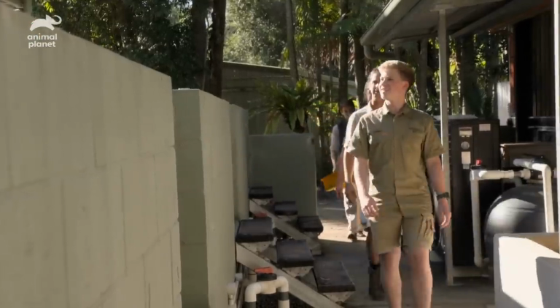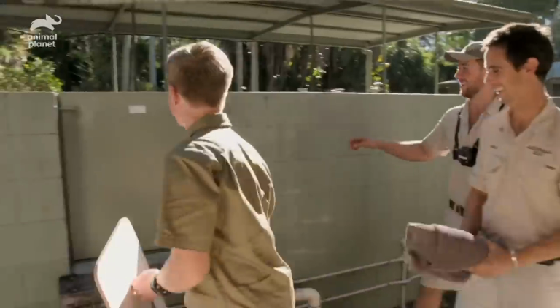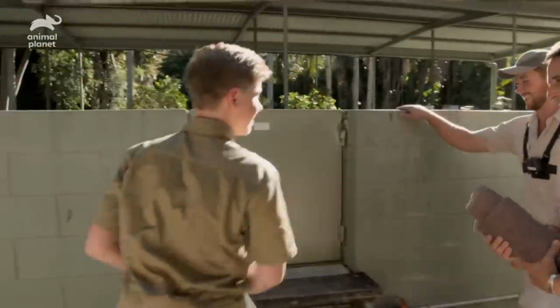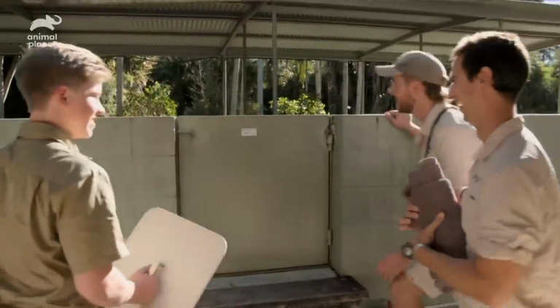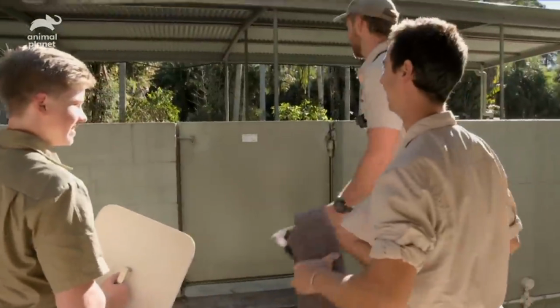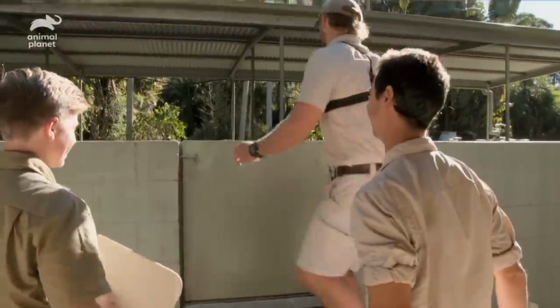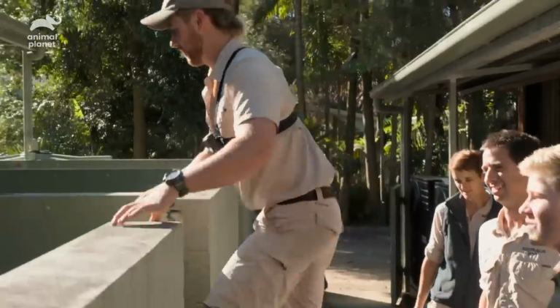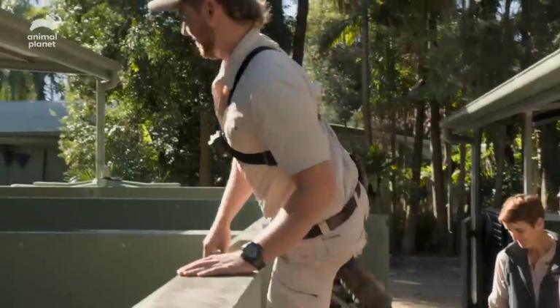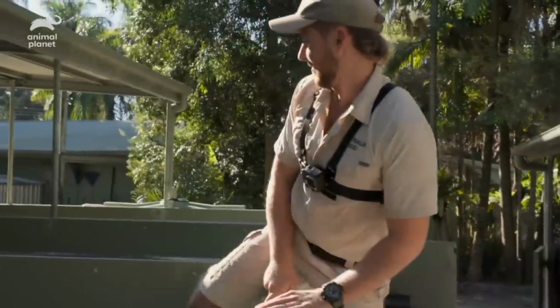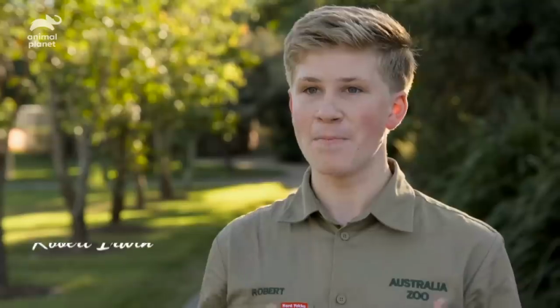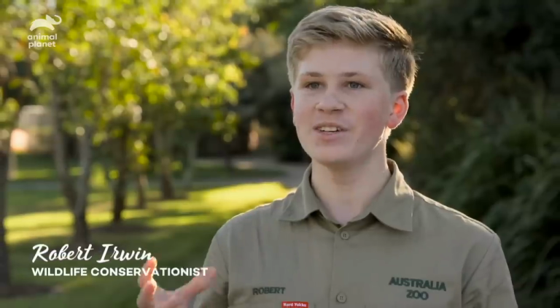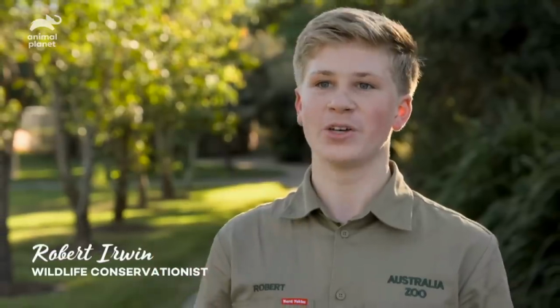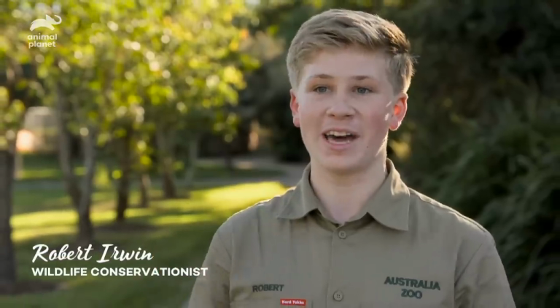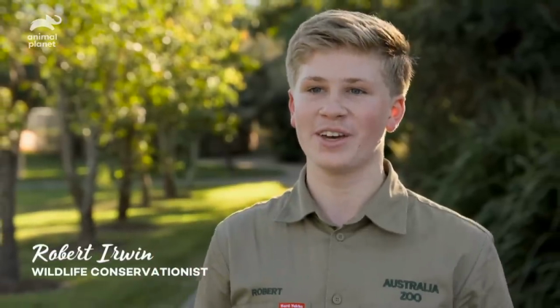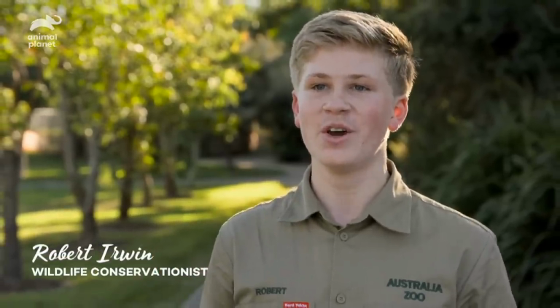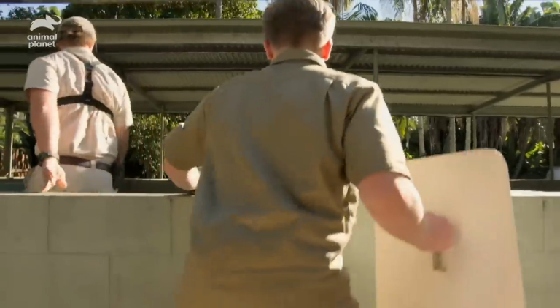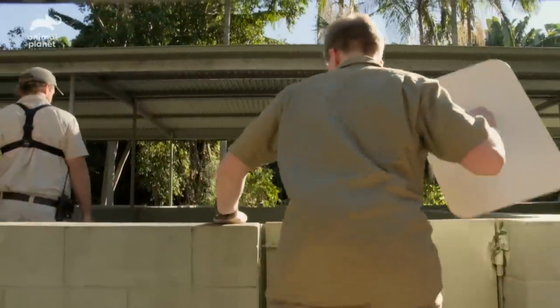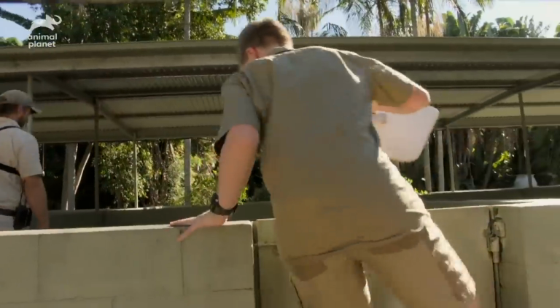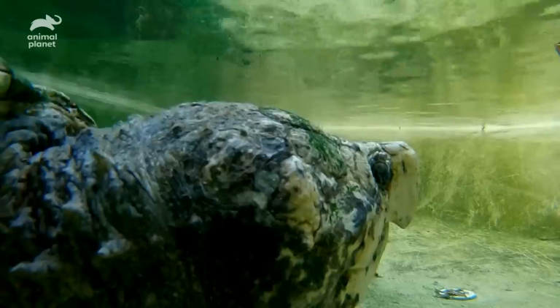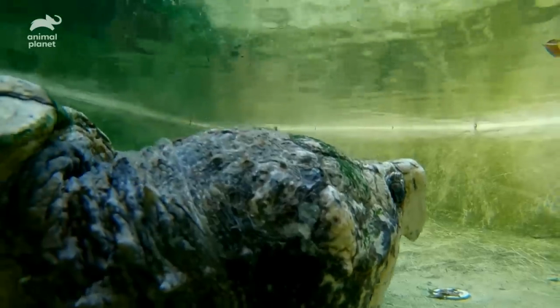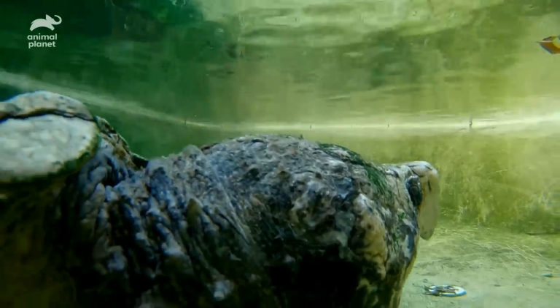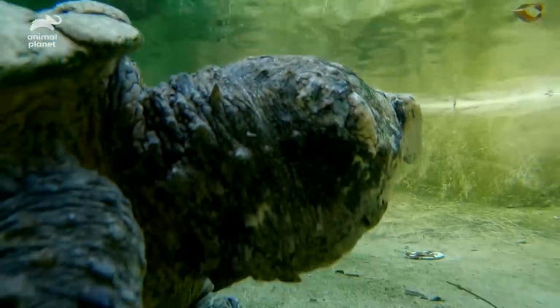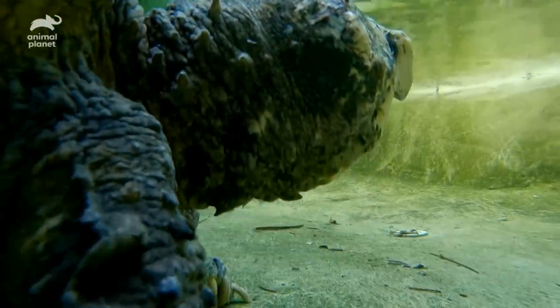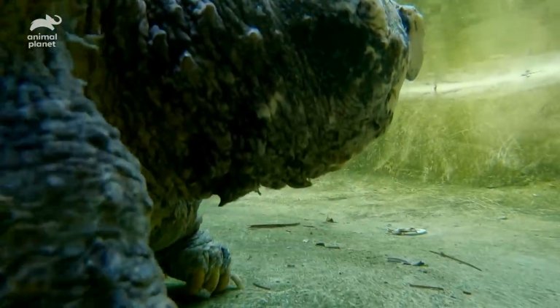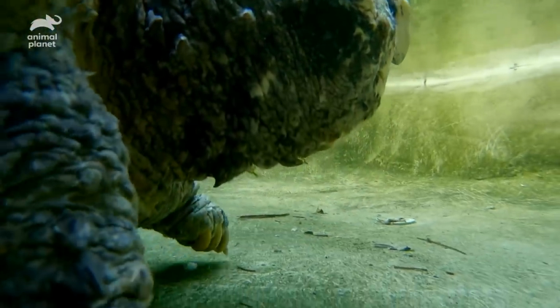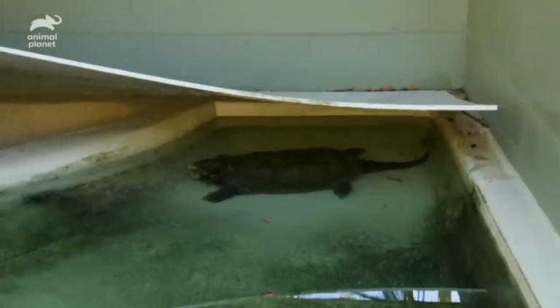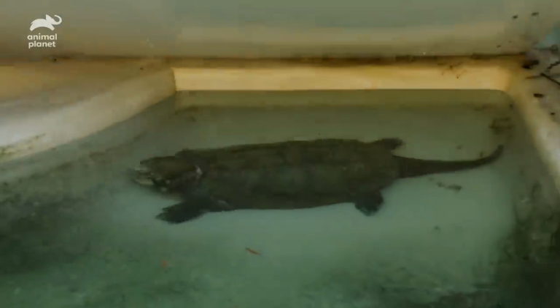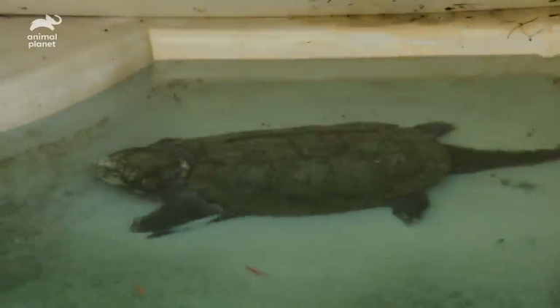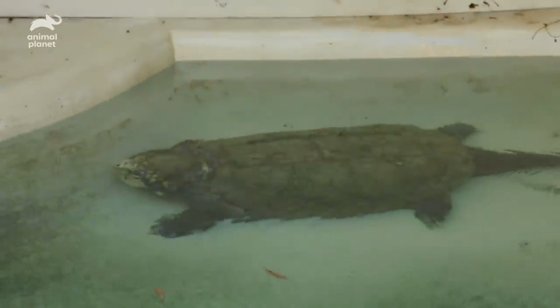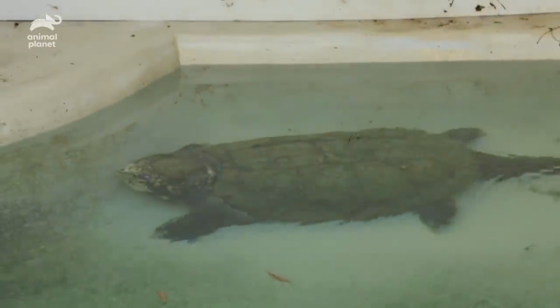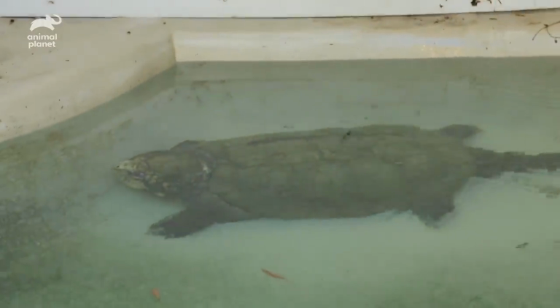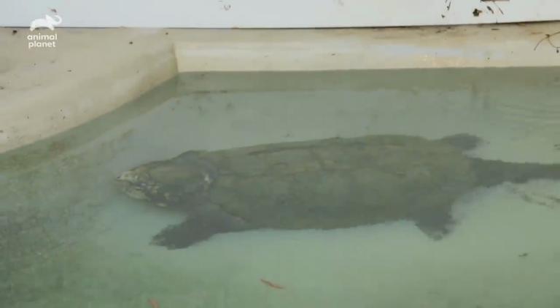Today we've got a procedure that involves some of the most amazing reptiles at Australia Zoo. We're doing a bit of a pedicure with our alligator snapping turtles — always a big boy, isn't he.